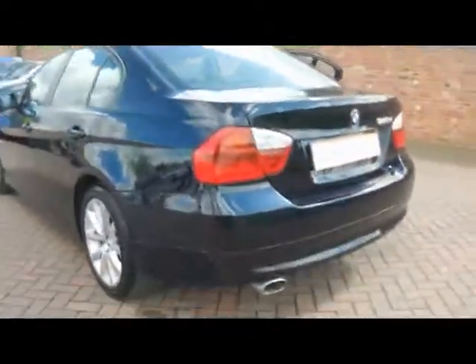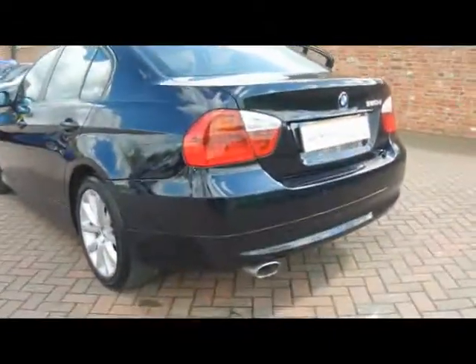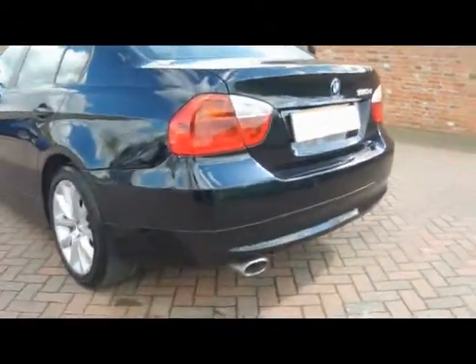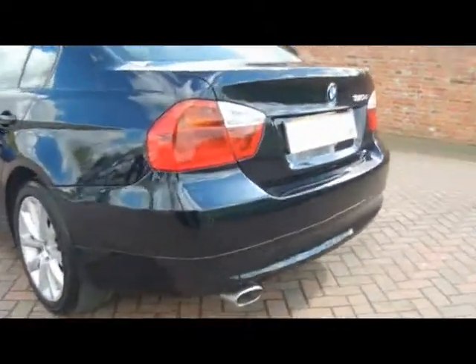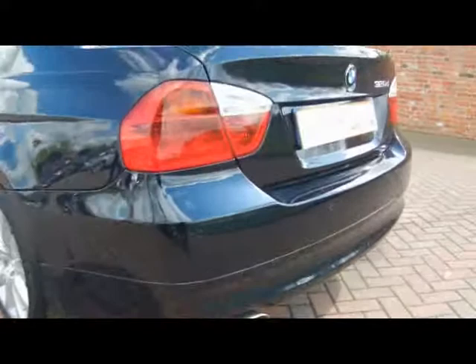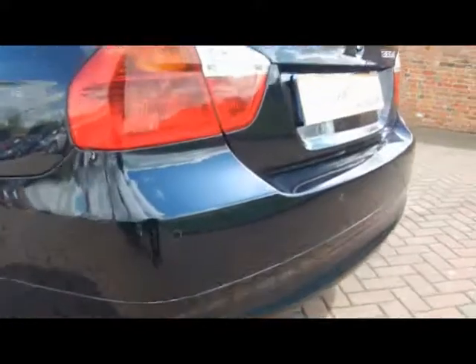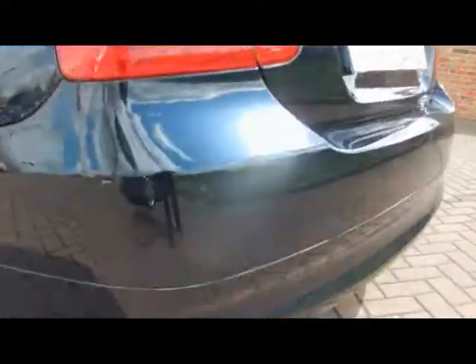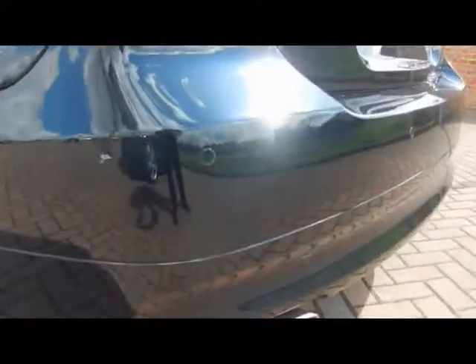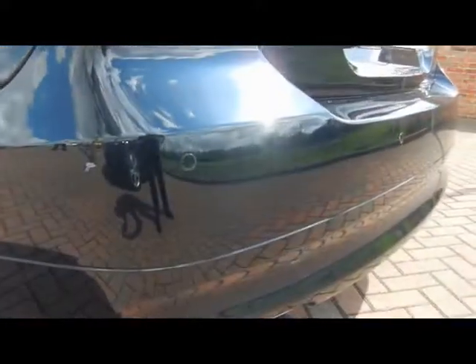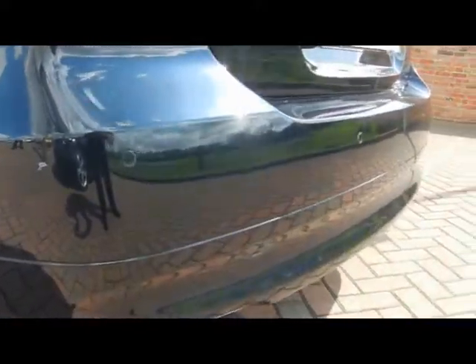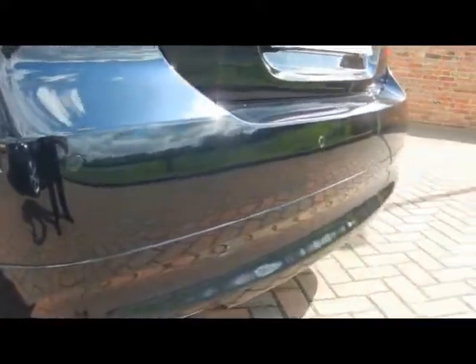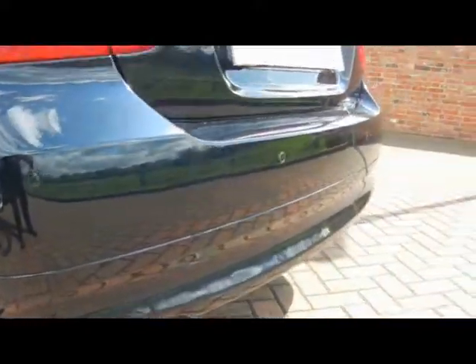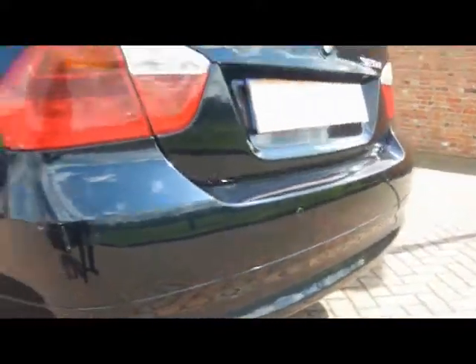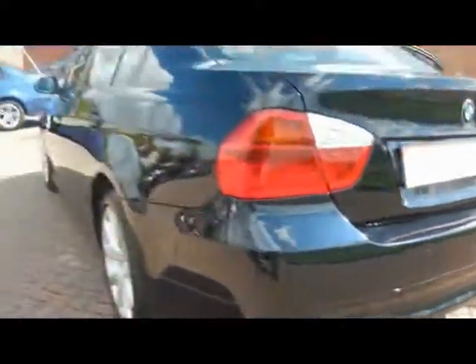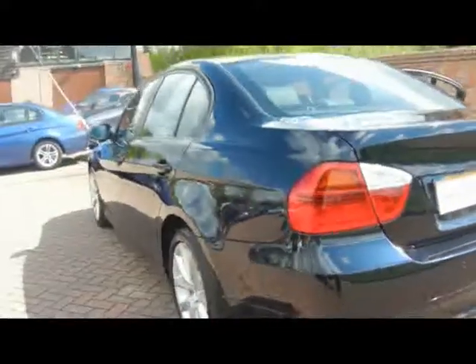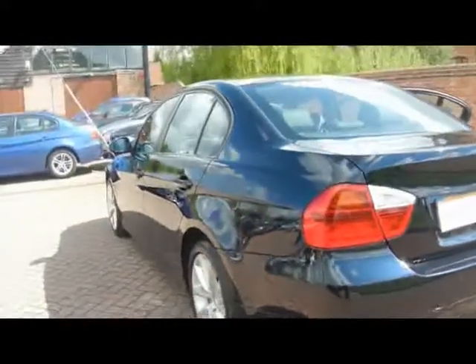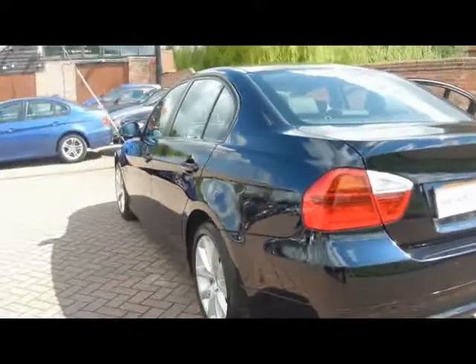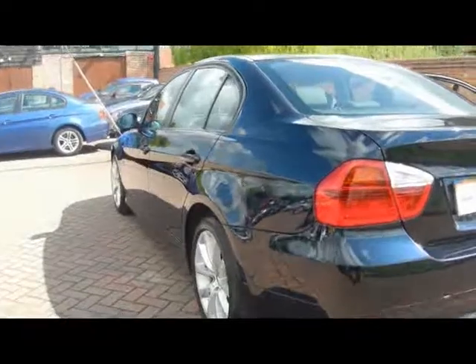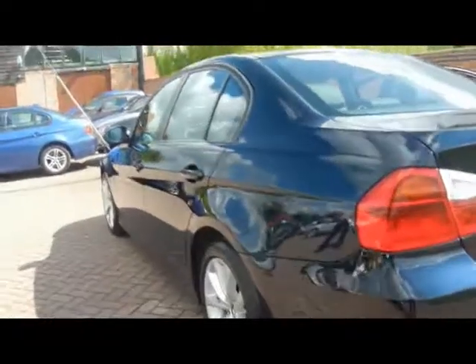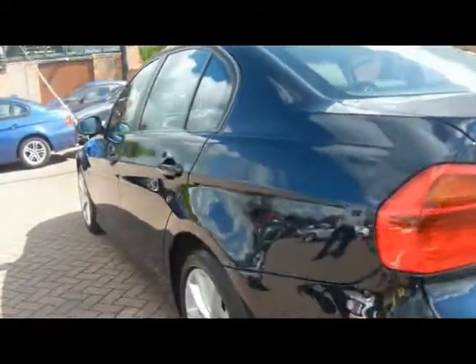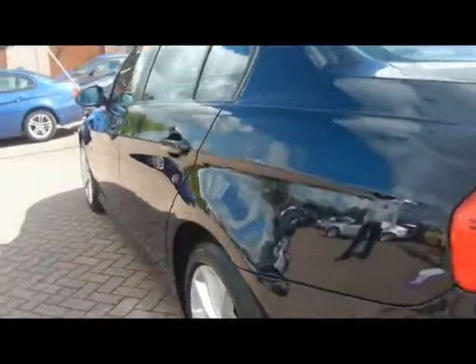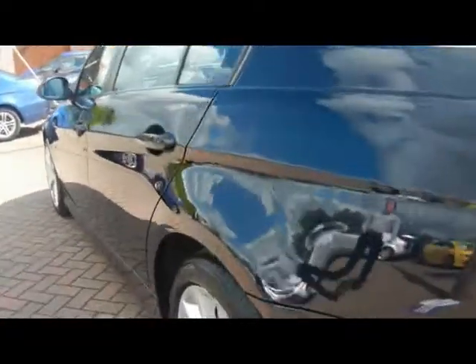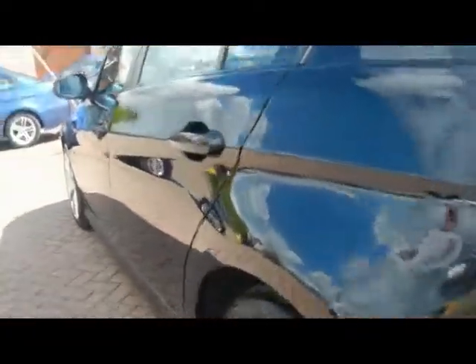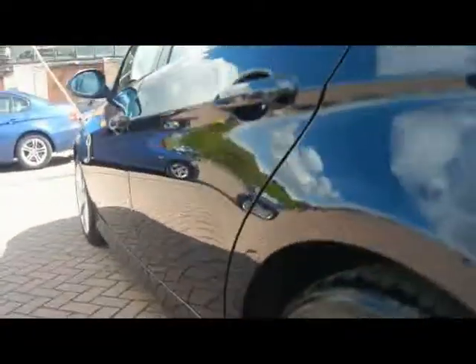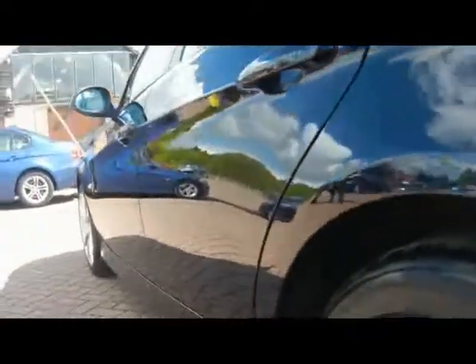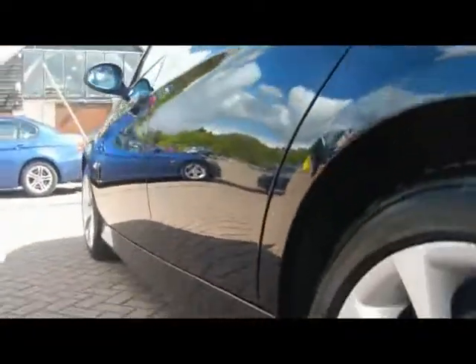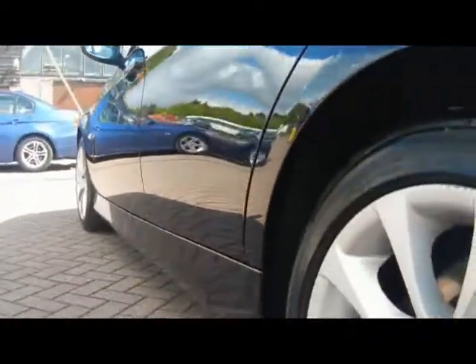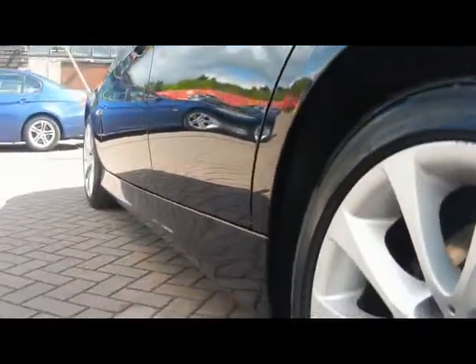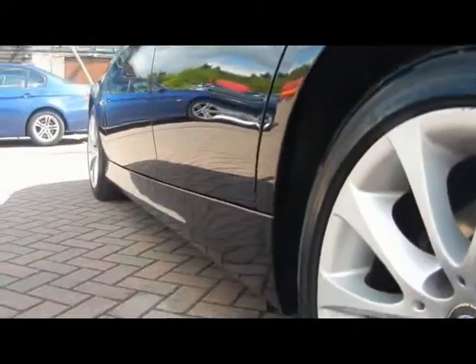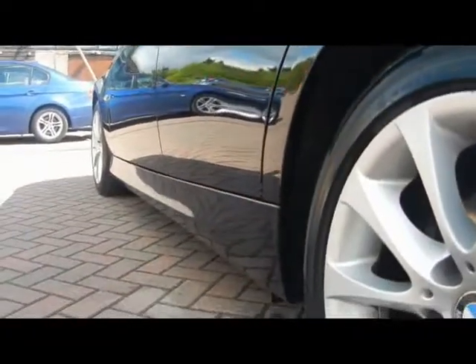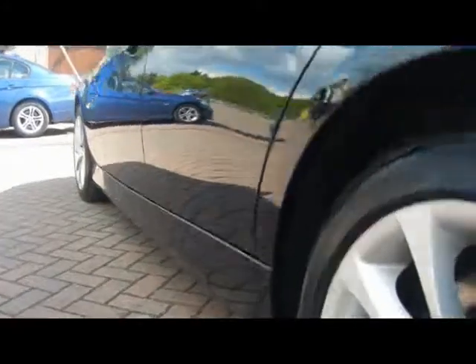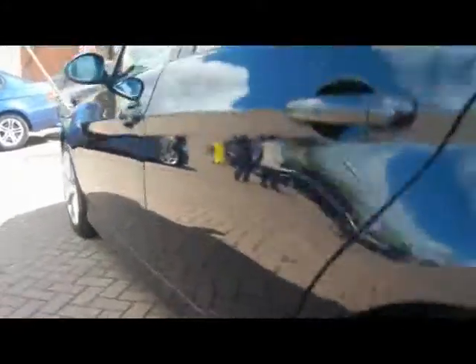Starting at the back, we've got parking sensors fitted along the back bumper there. Going straight down the side, looking in close, there's no dents, scrapes or scratches at all to the bodywork. Very nicely looked after all round.